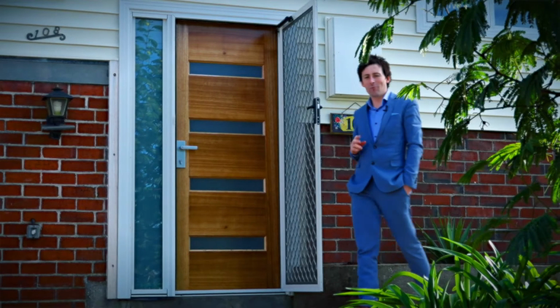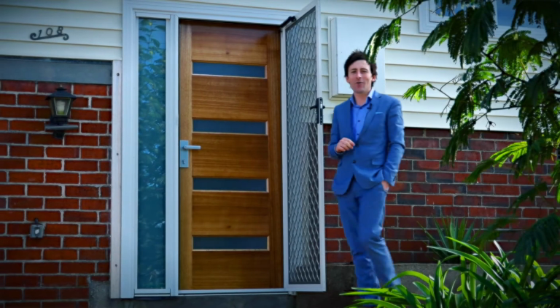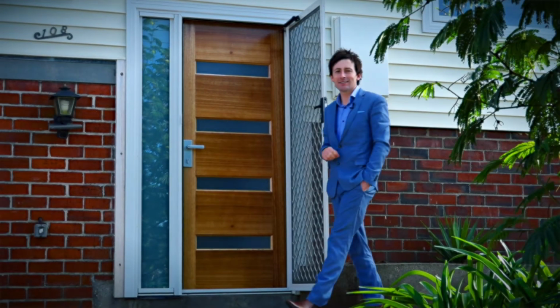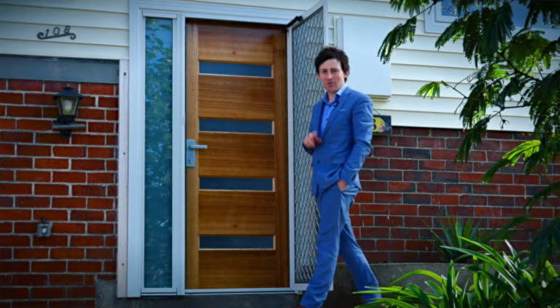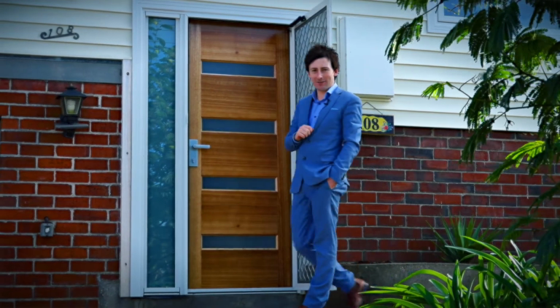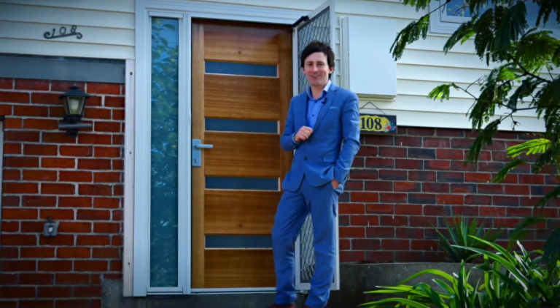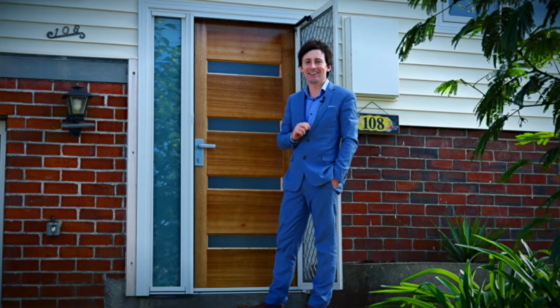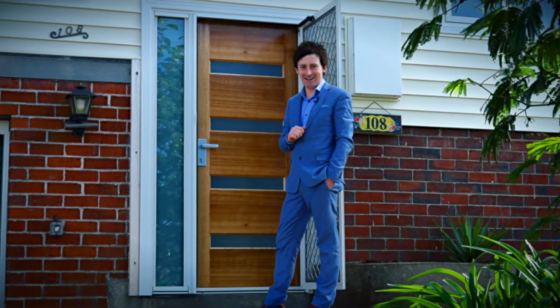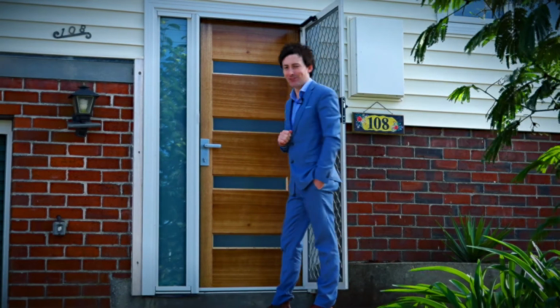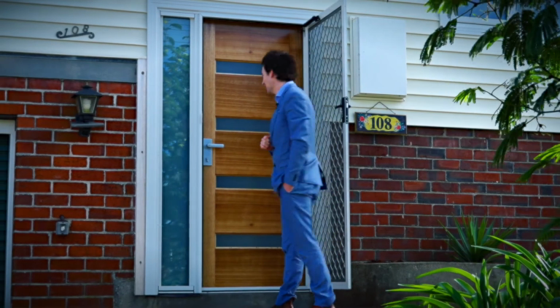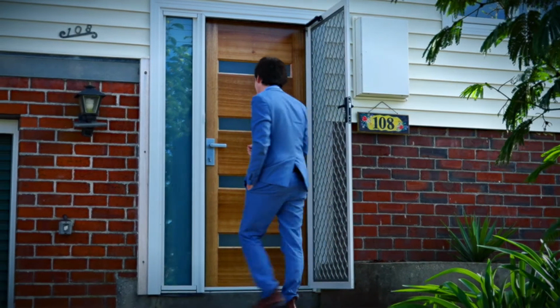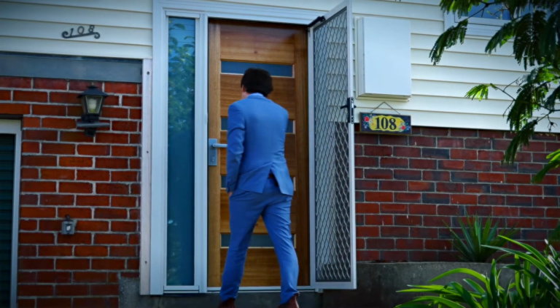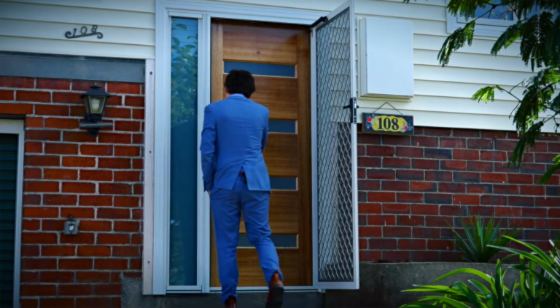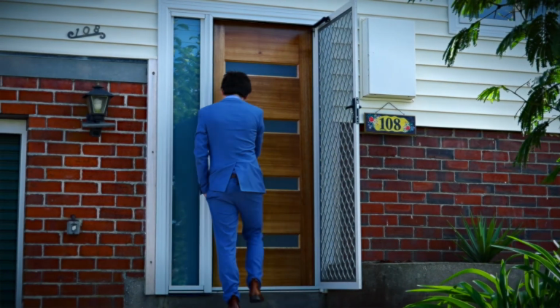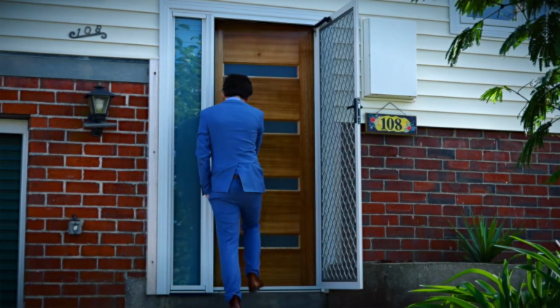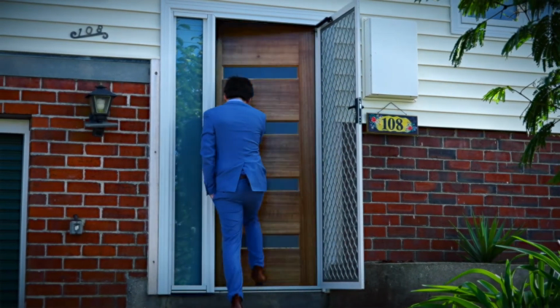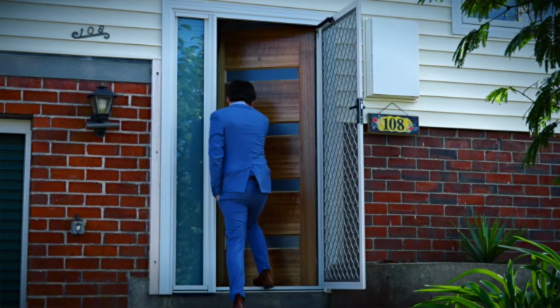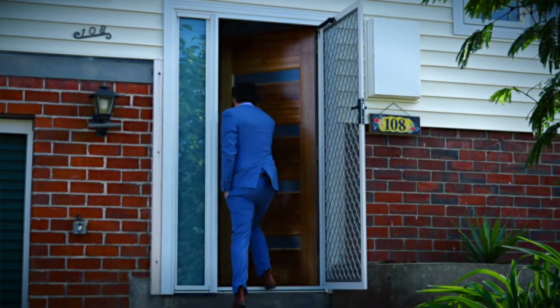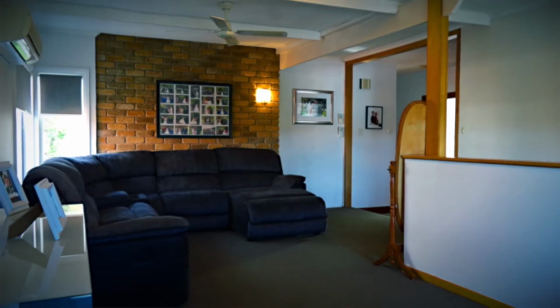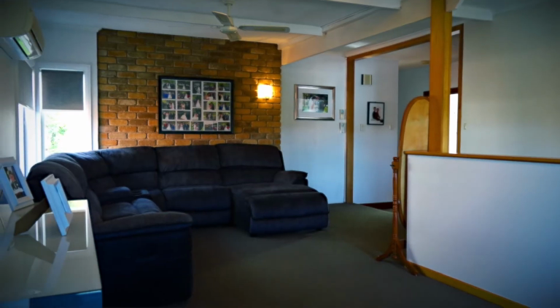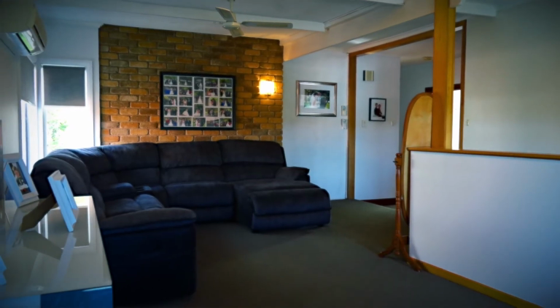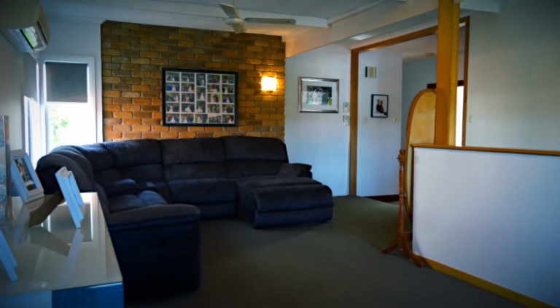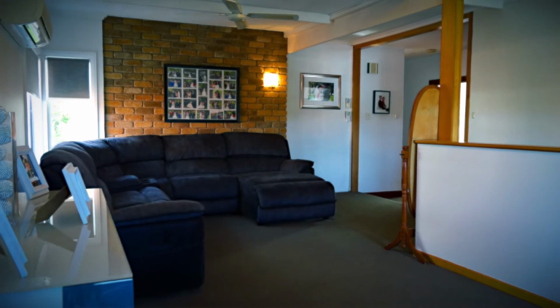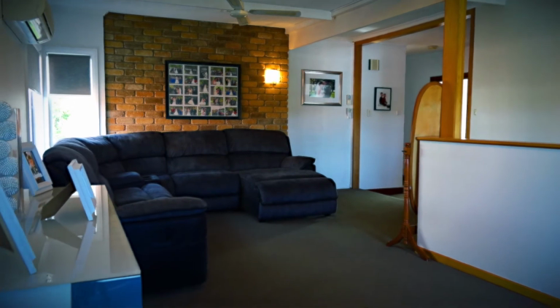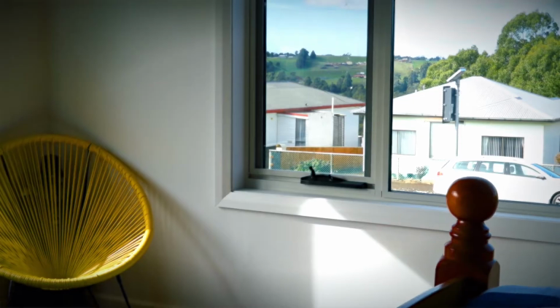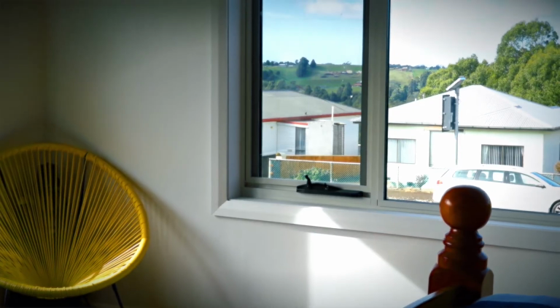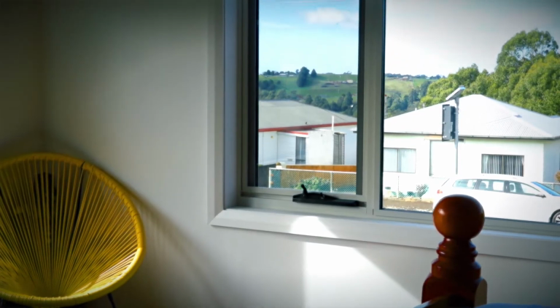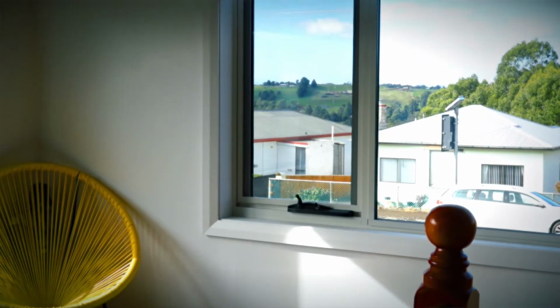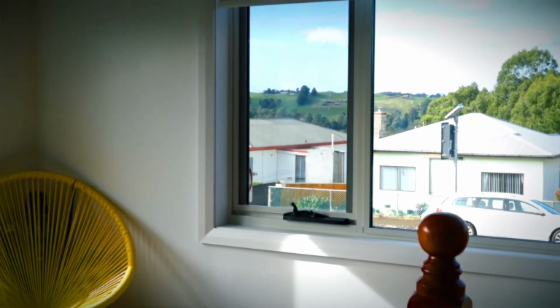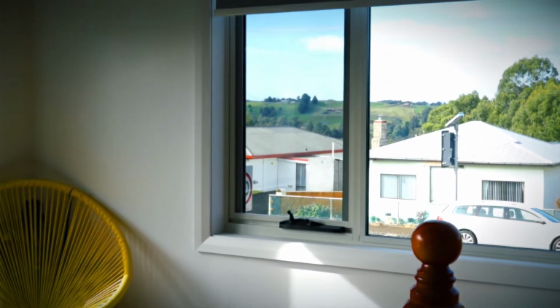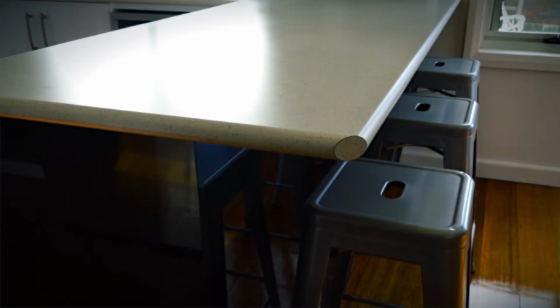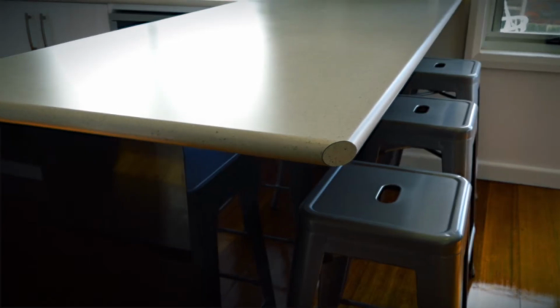I'm at 108 Old Surrey Road in Havenview. All the work is done — fresh paint, updated carpets, window furnishings, double glazed windows, new kitchen, the lot.